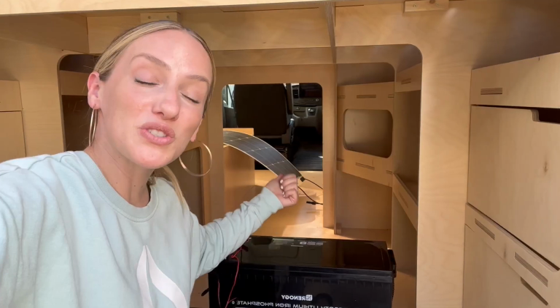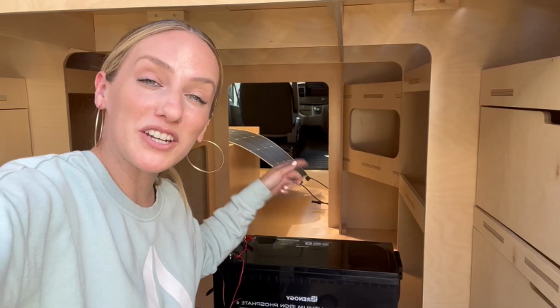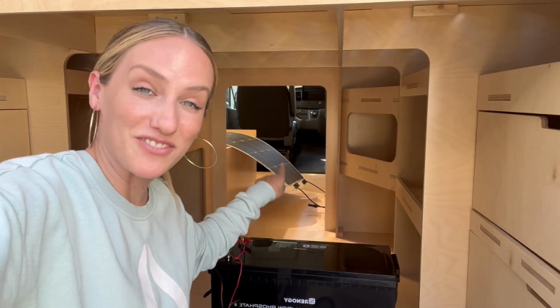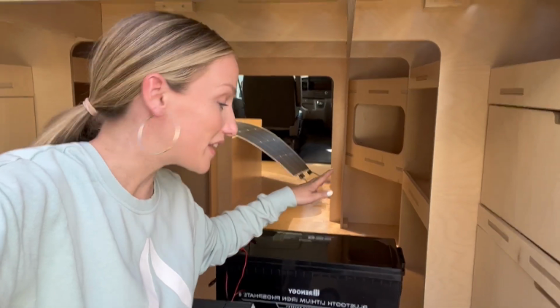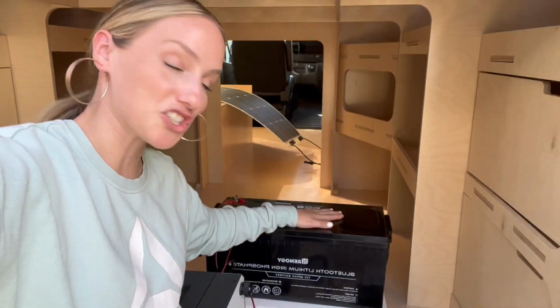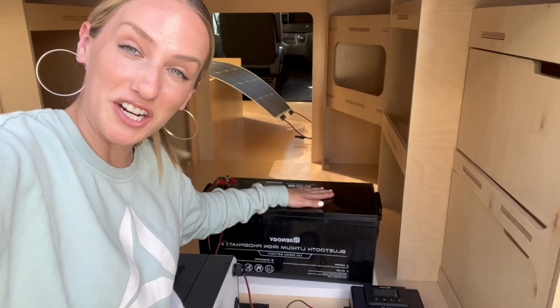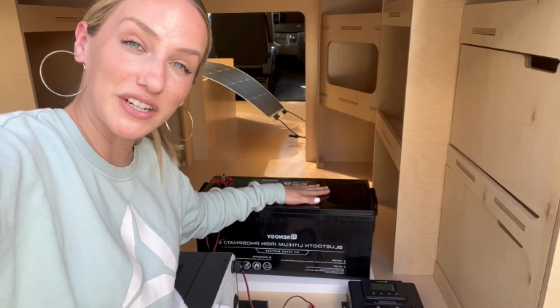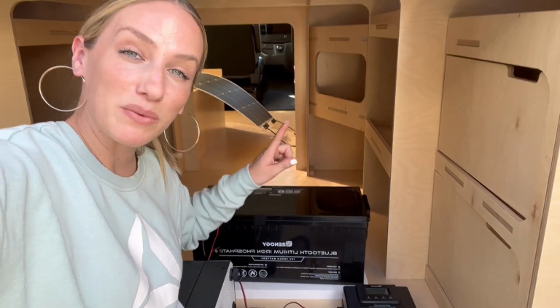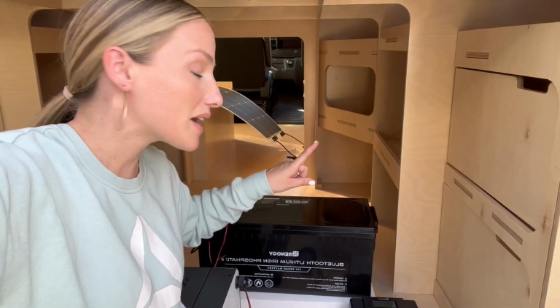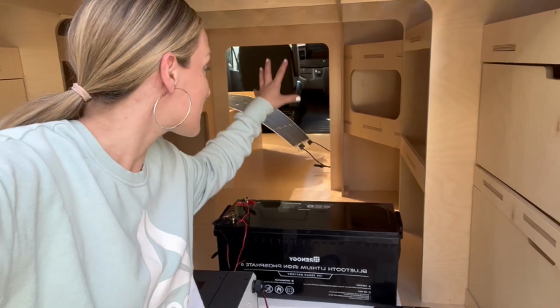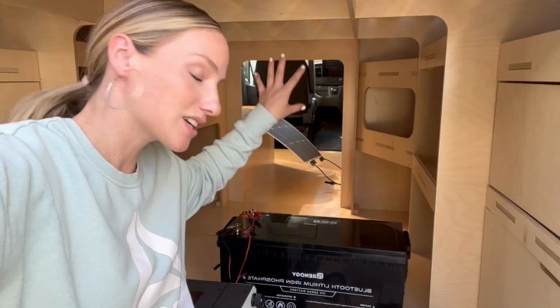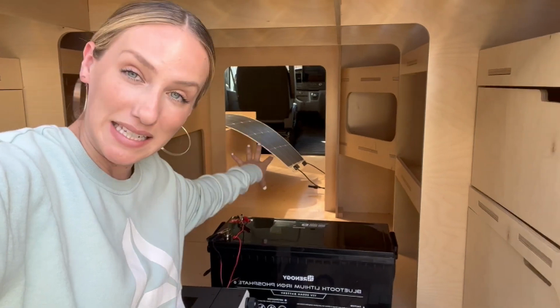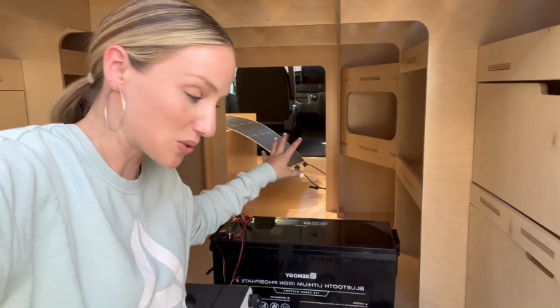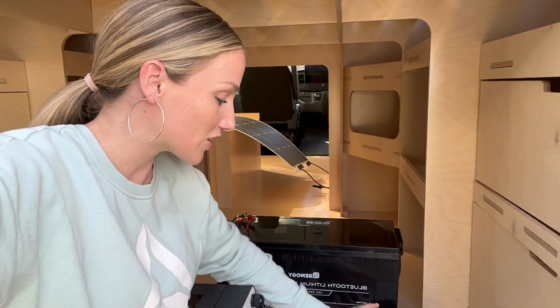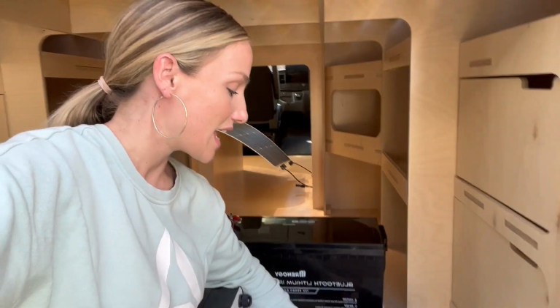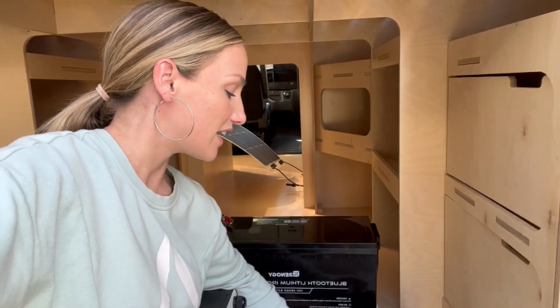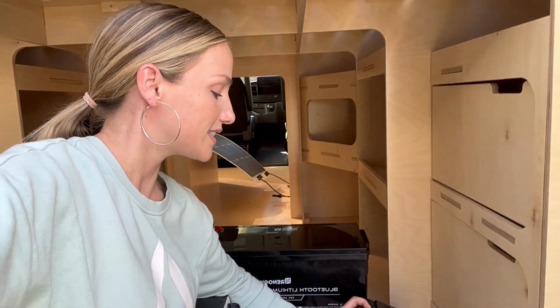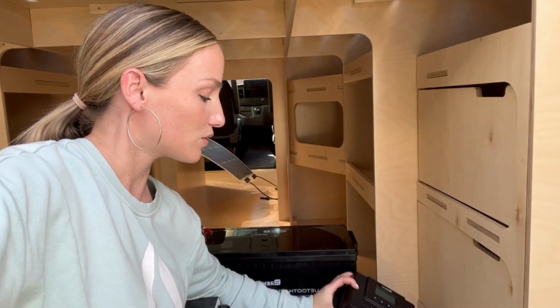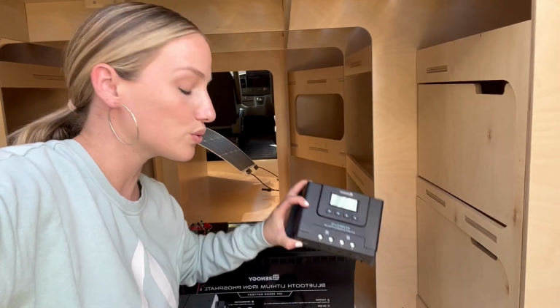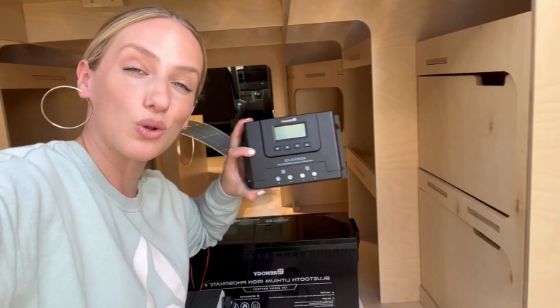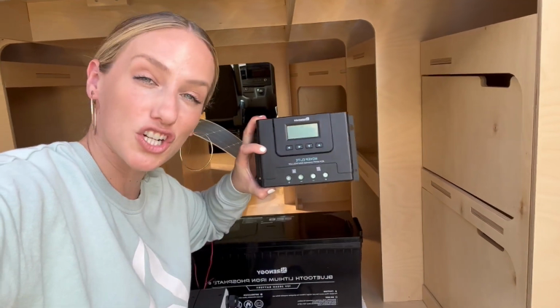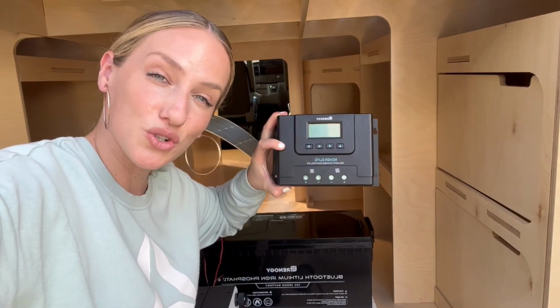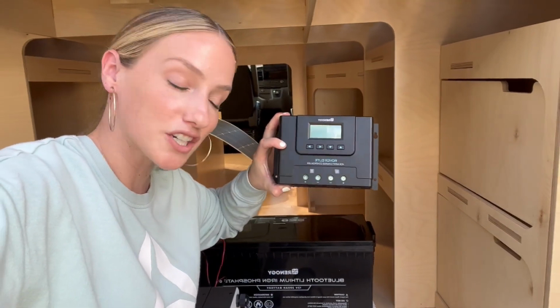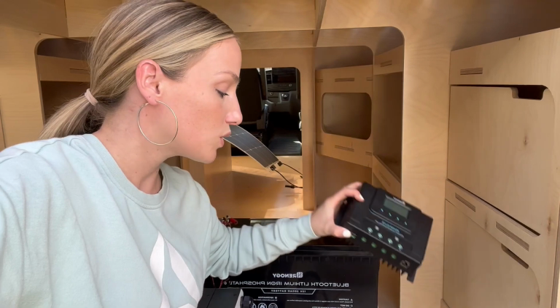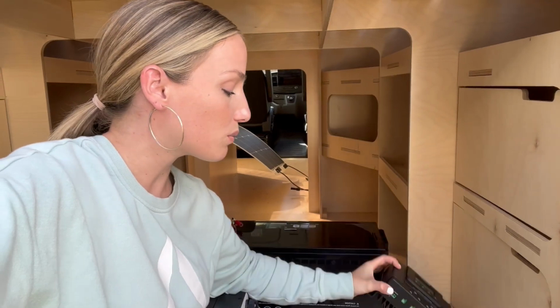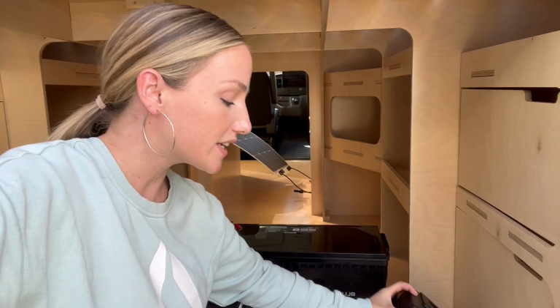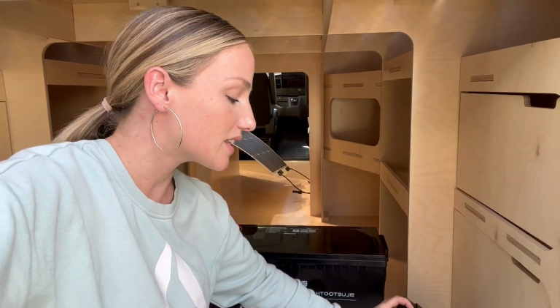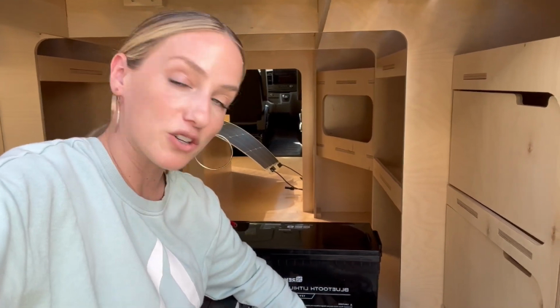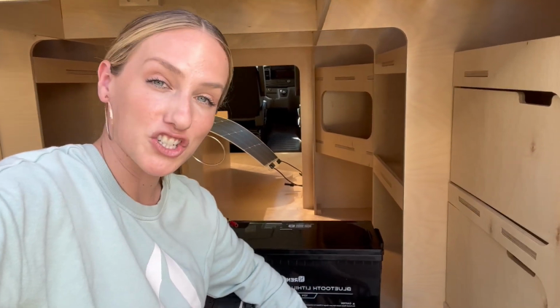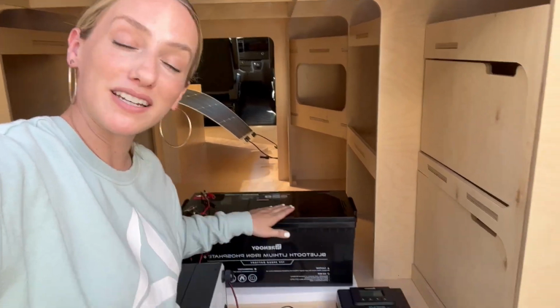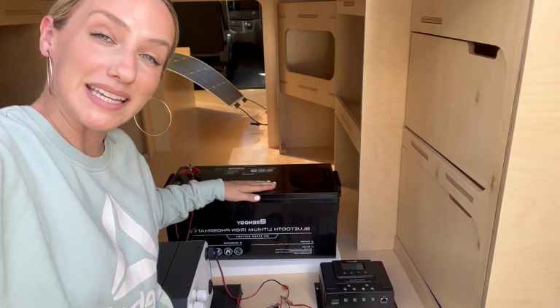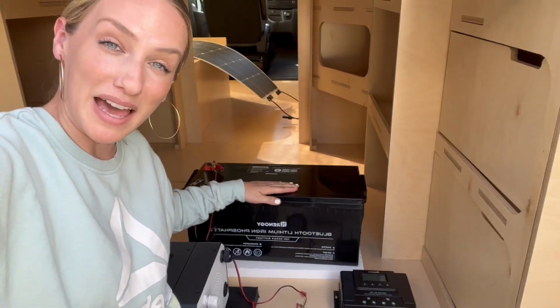The solar panel is the first way that we're charging our battery. The sun goes into the solar panels and then down through the solar charge controller, which helps regulate the amount of energy going into the battery.